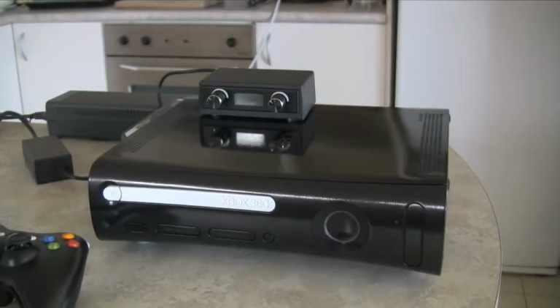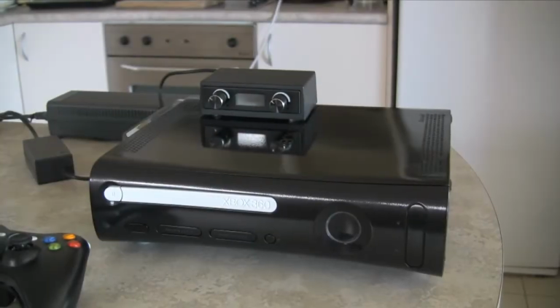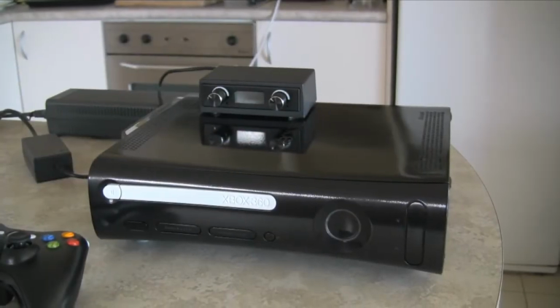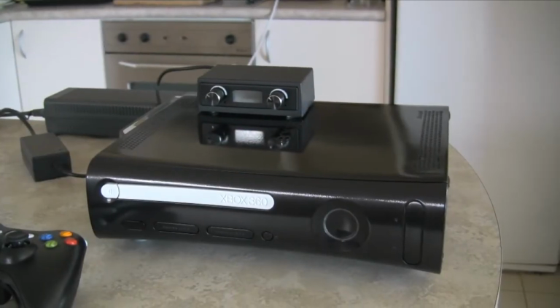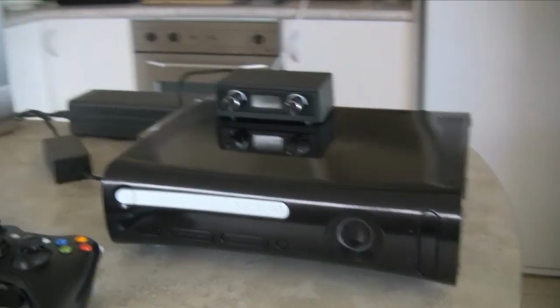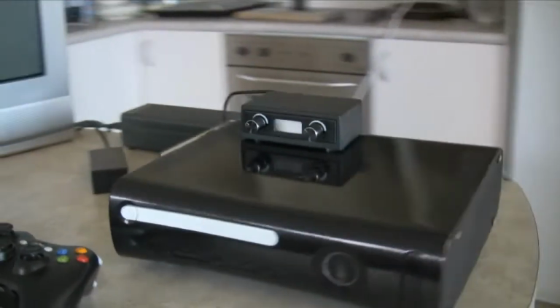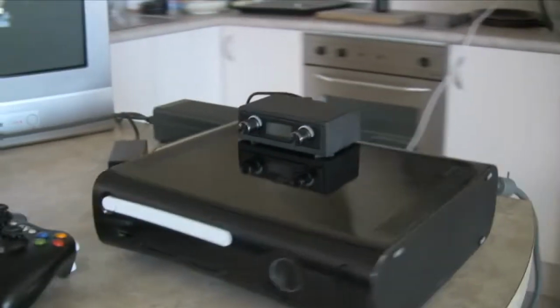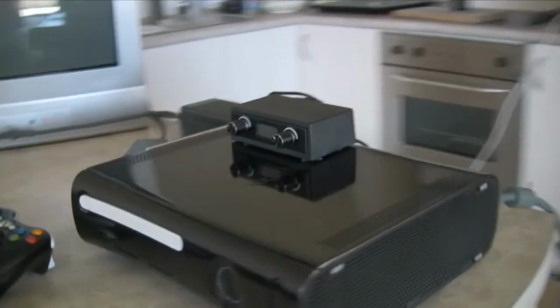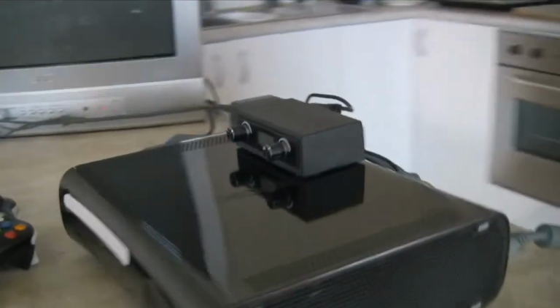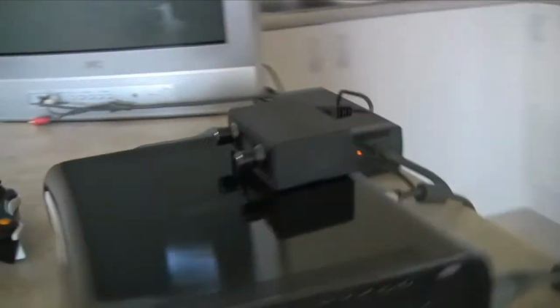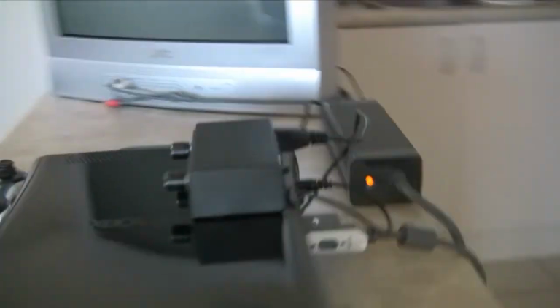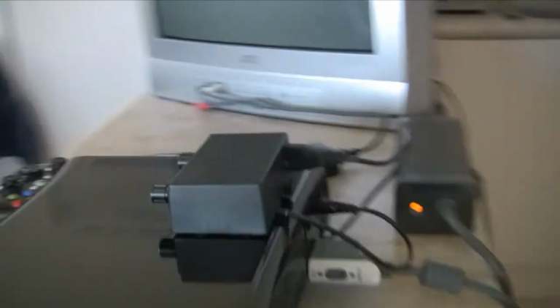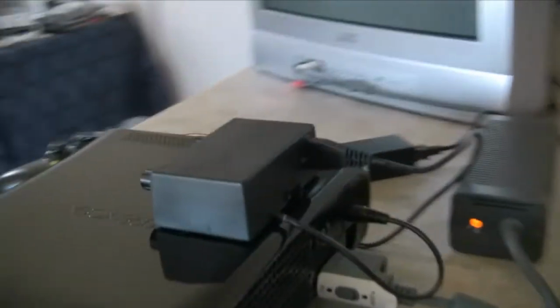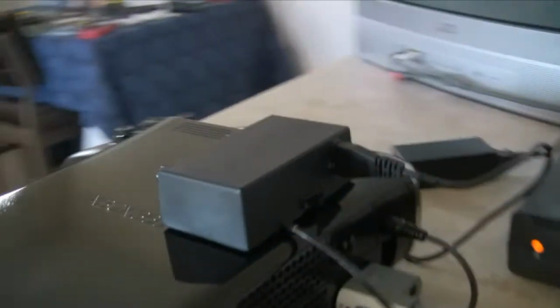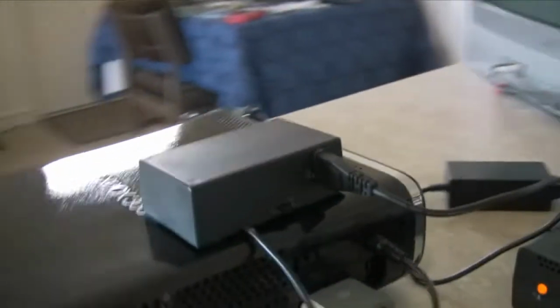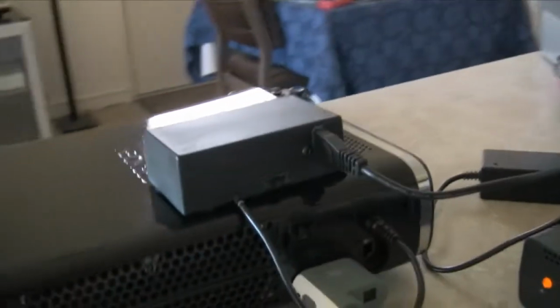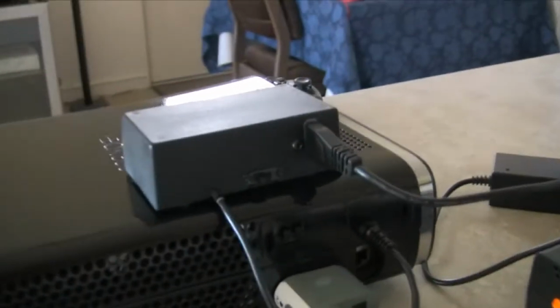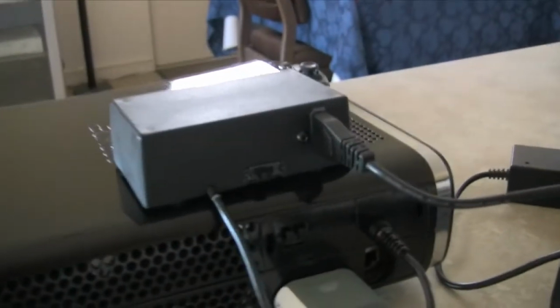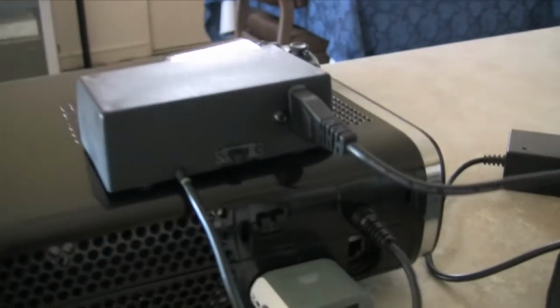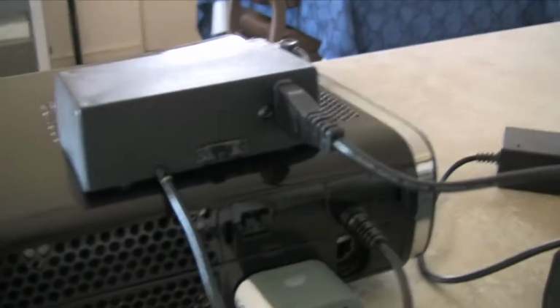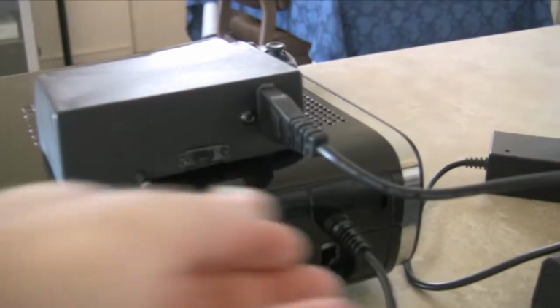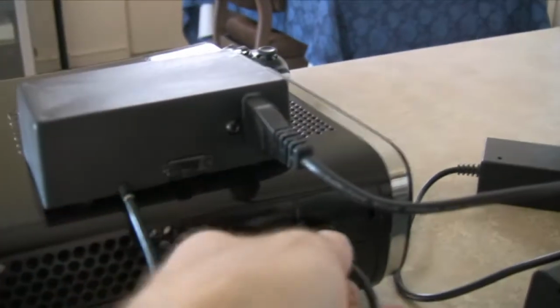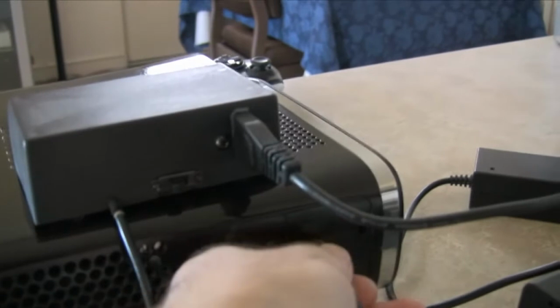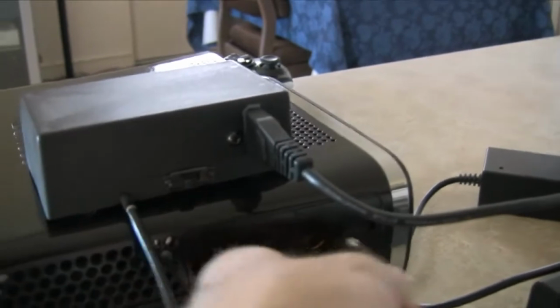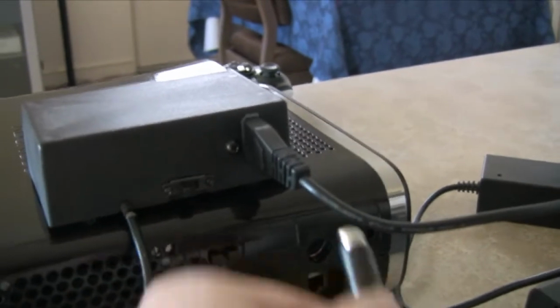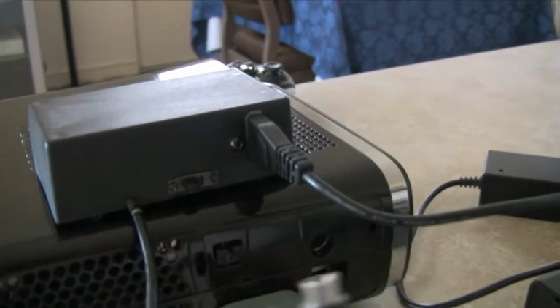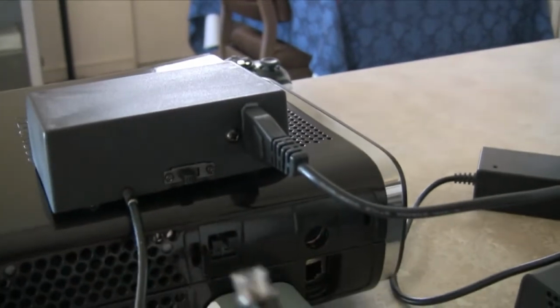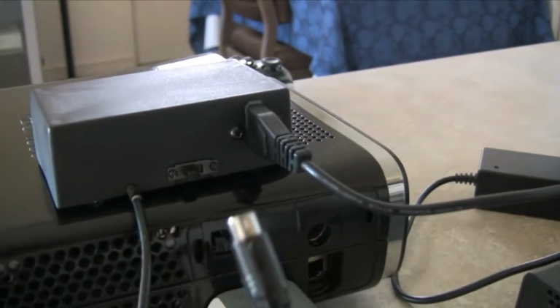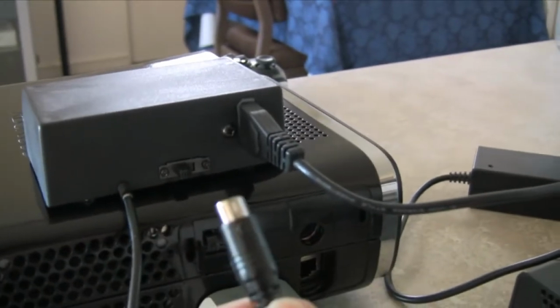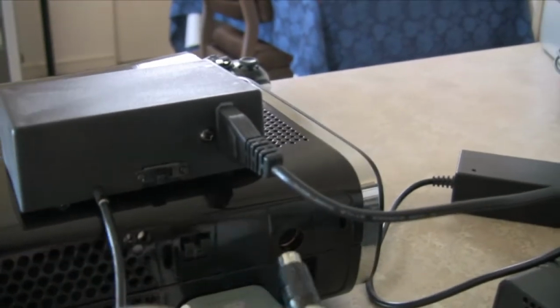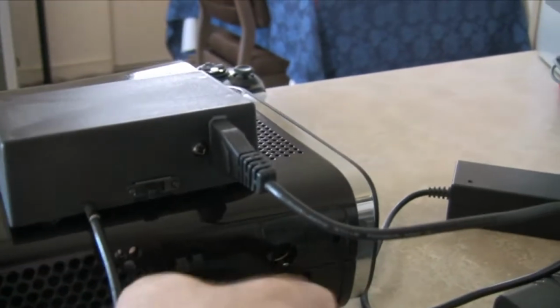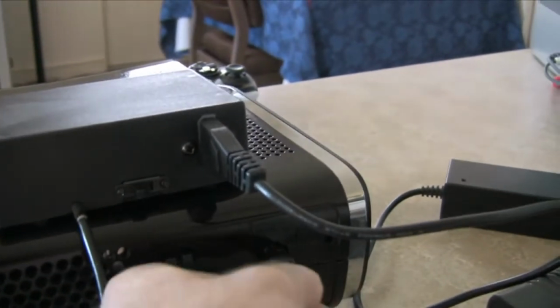This demonstration will show the fan controller doing what it was built to do. Around the back we can see how it connects to the console with the case assembled.